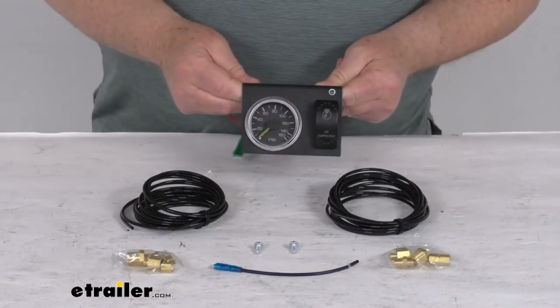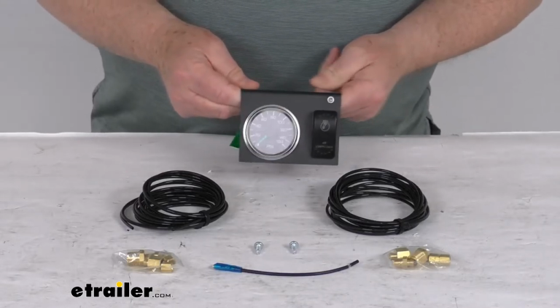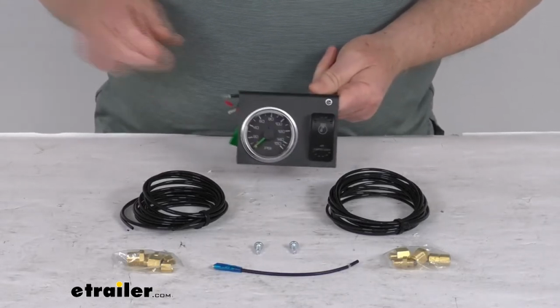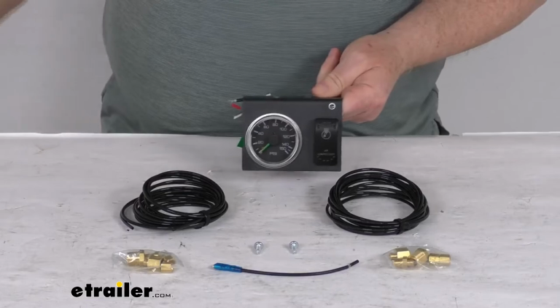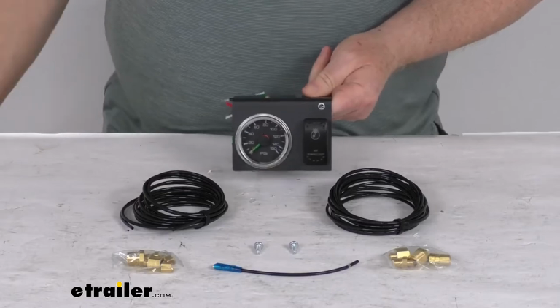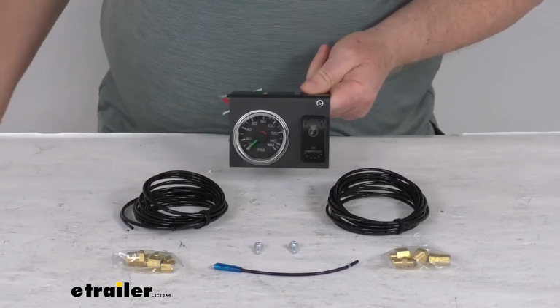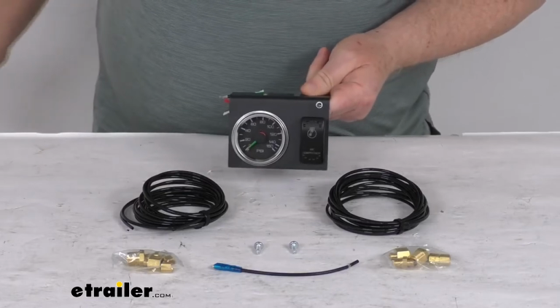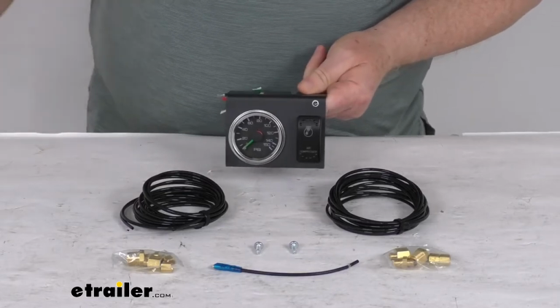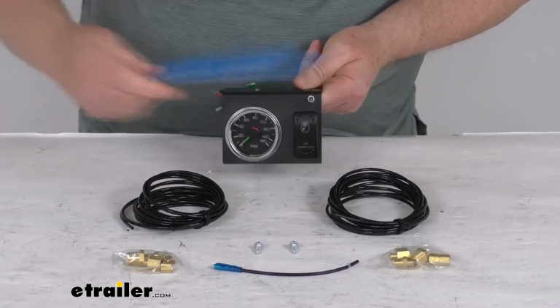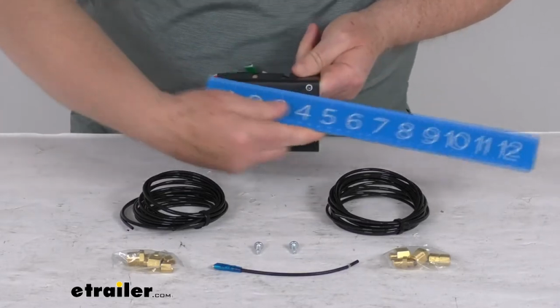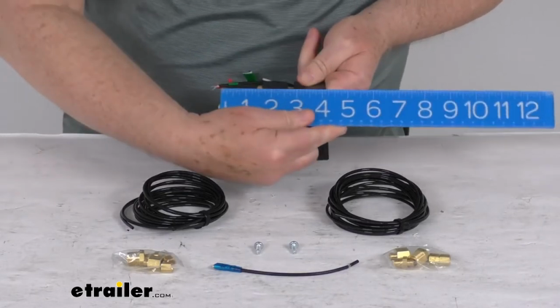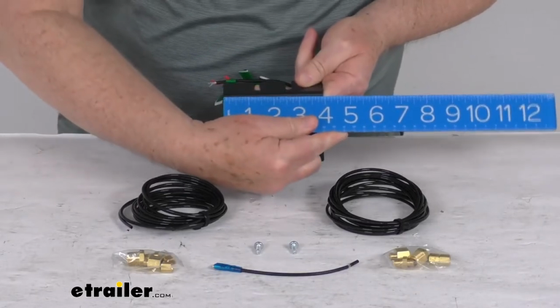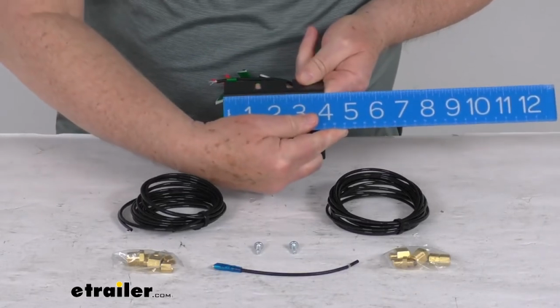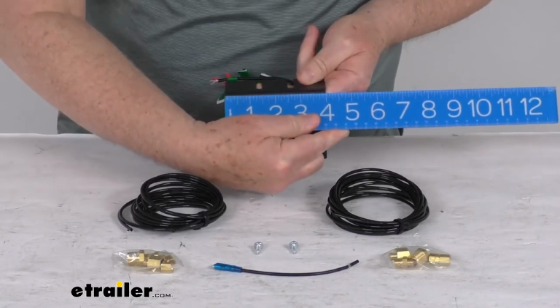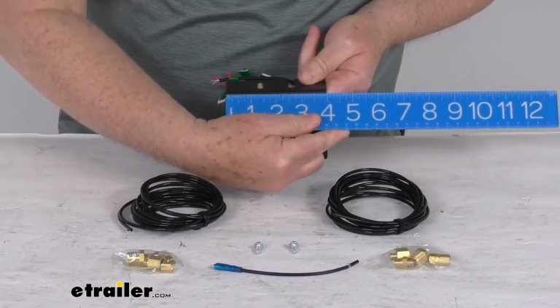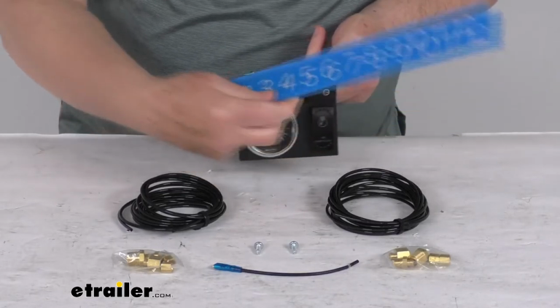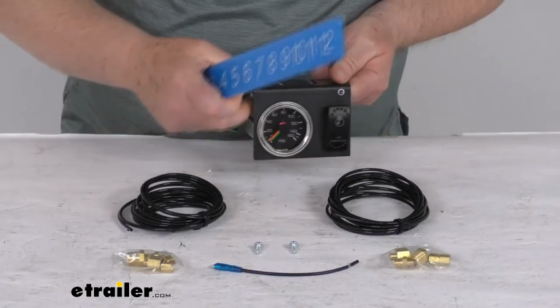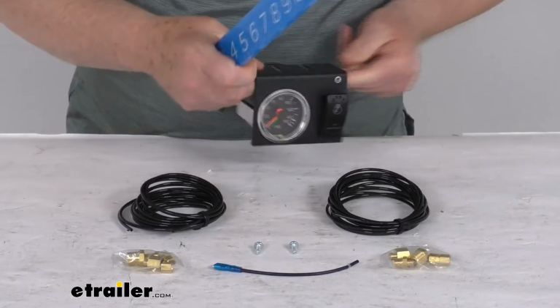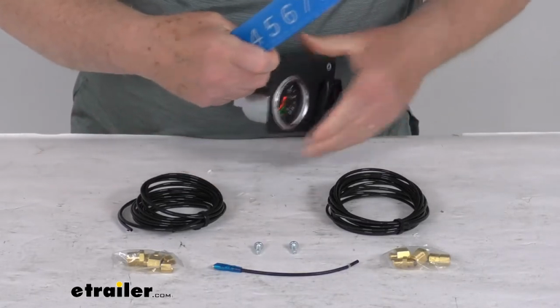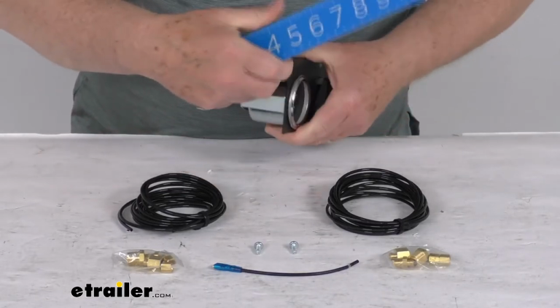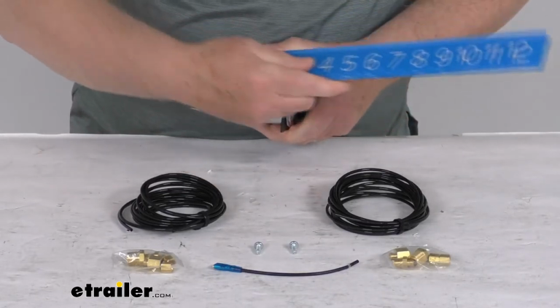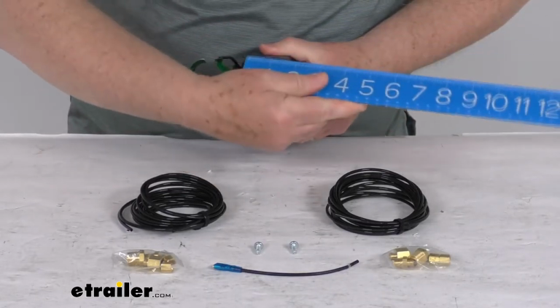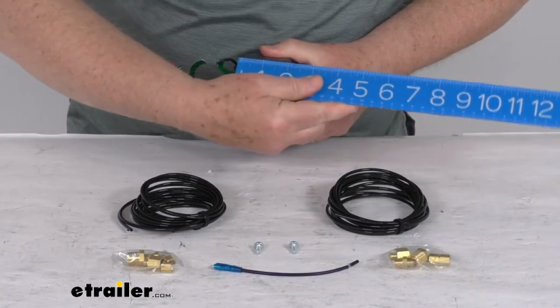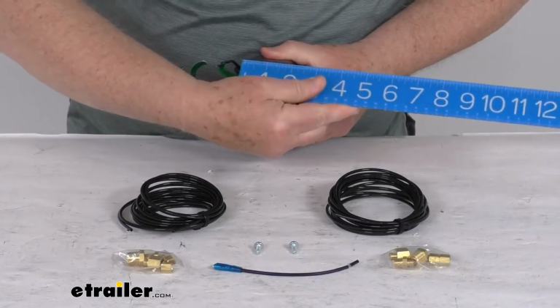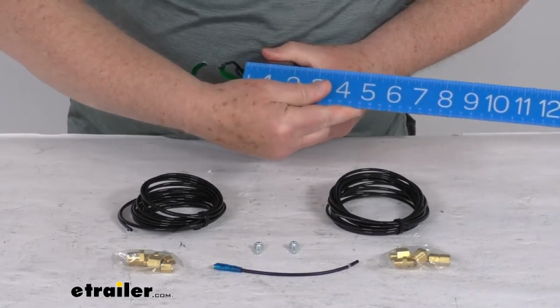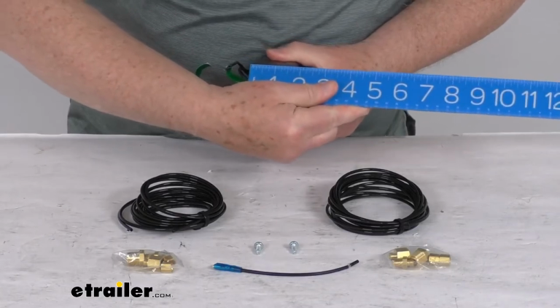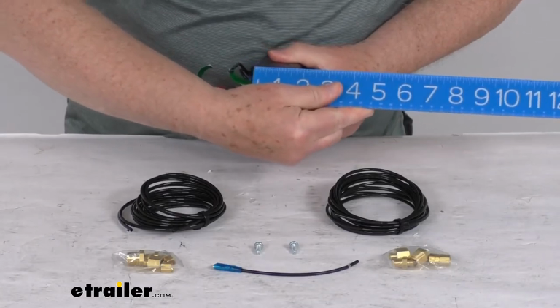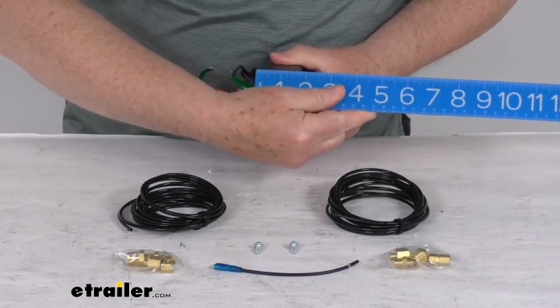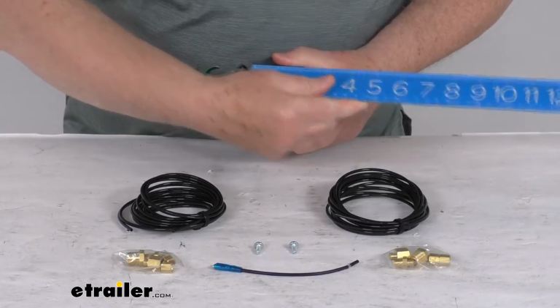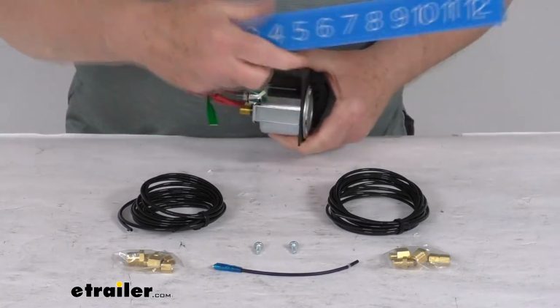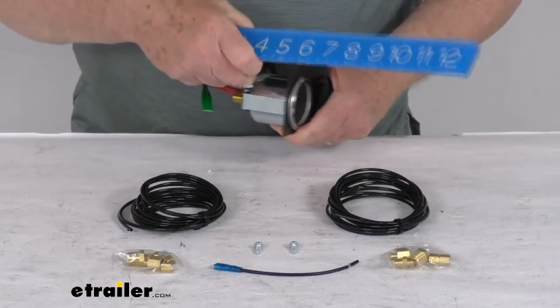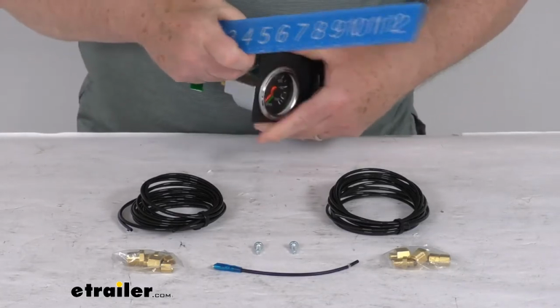The dimensions on the bracket itself — just the mounting bracket — are about four inches wide, with an overall depth of about one and three-quarter inches deep.